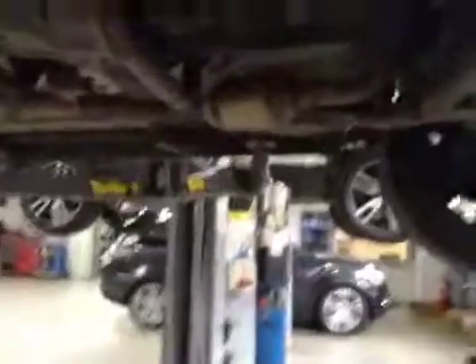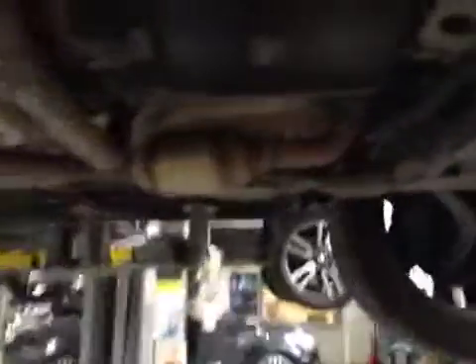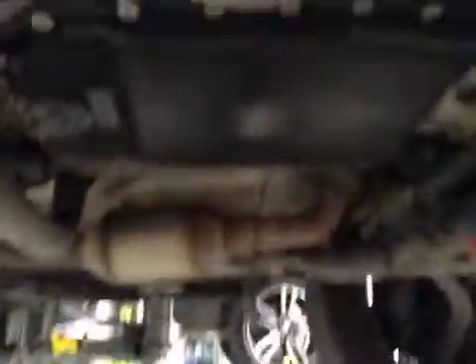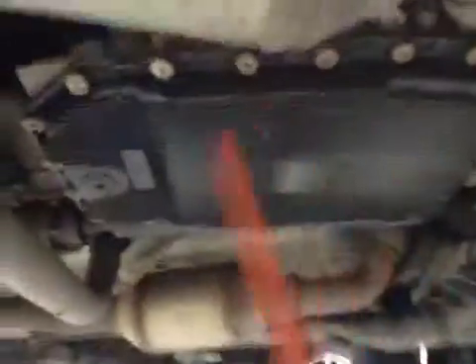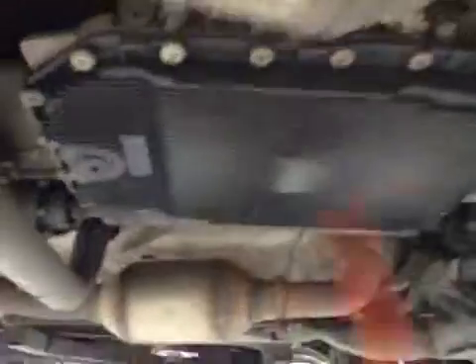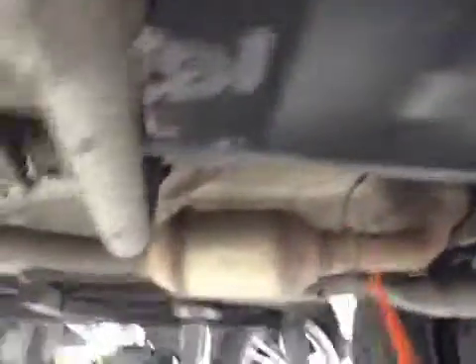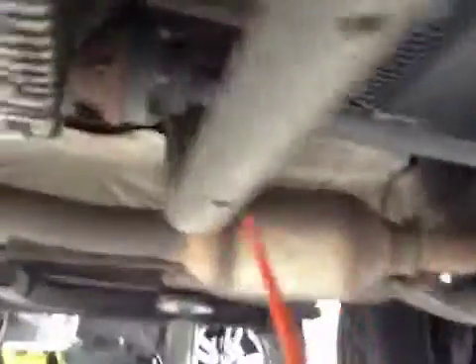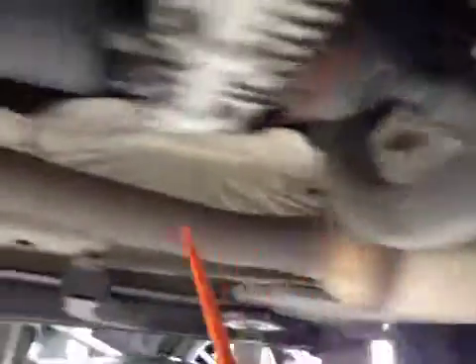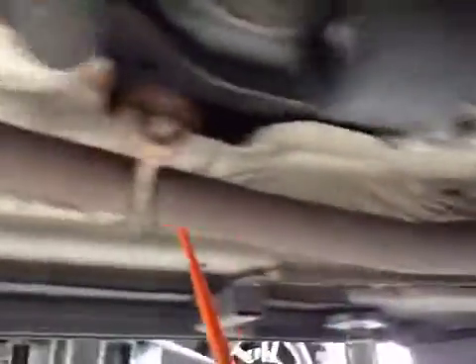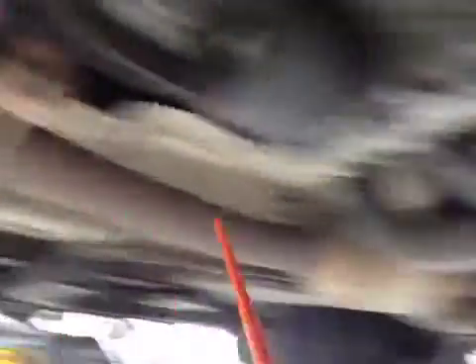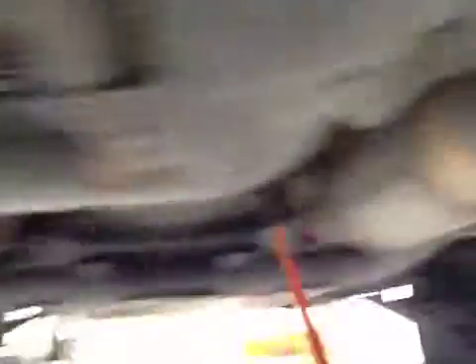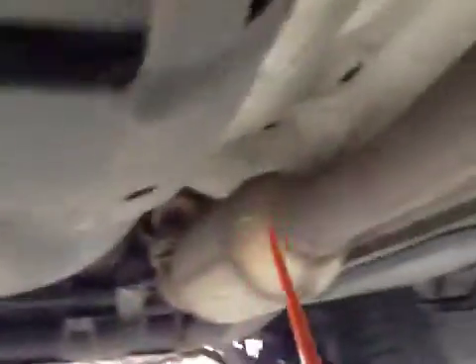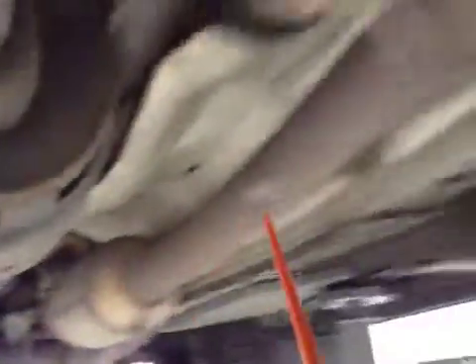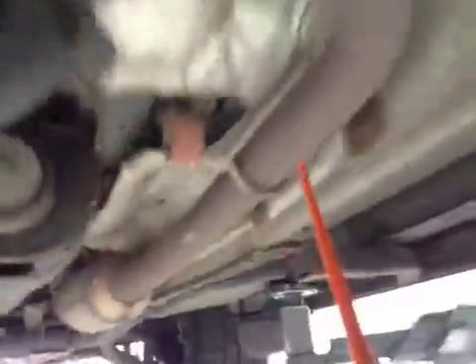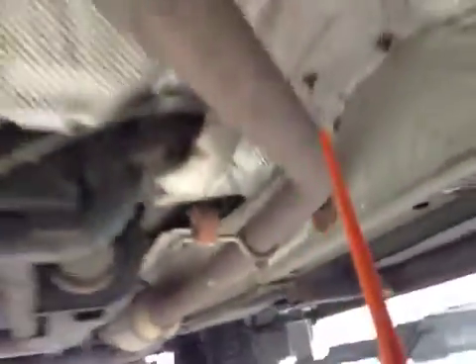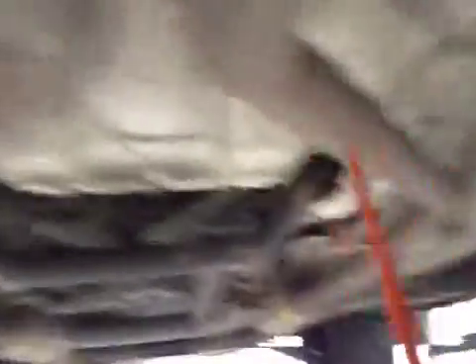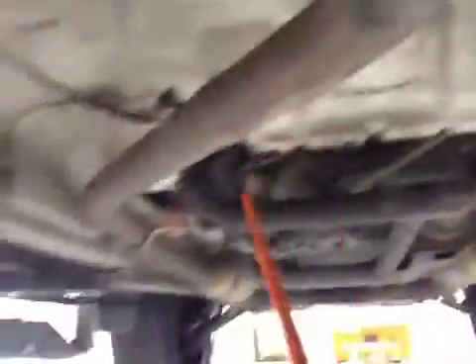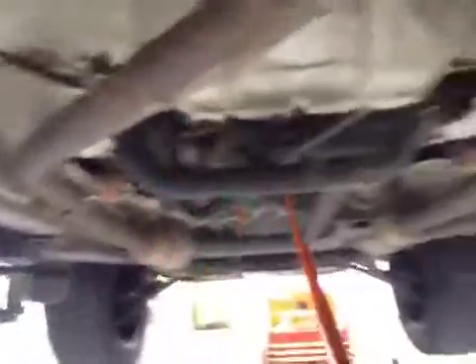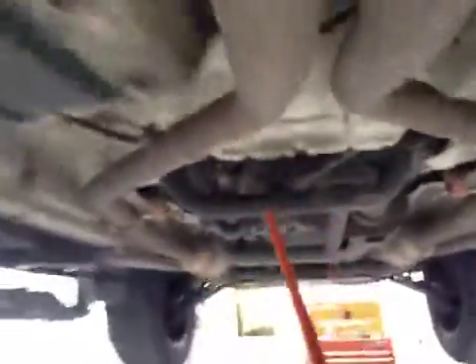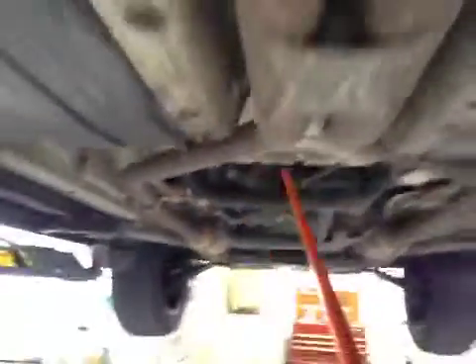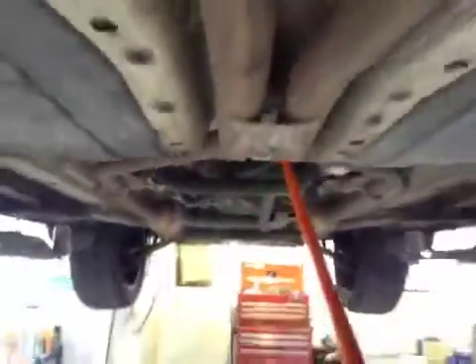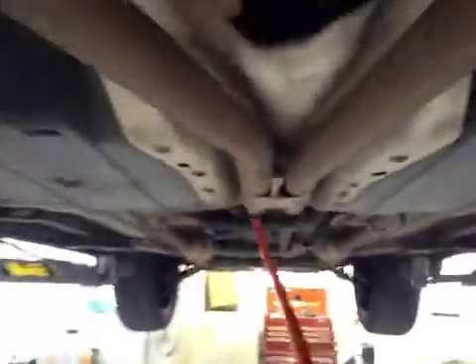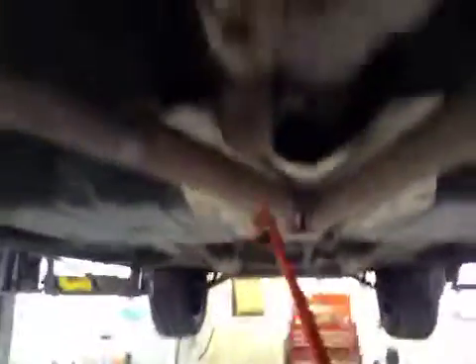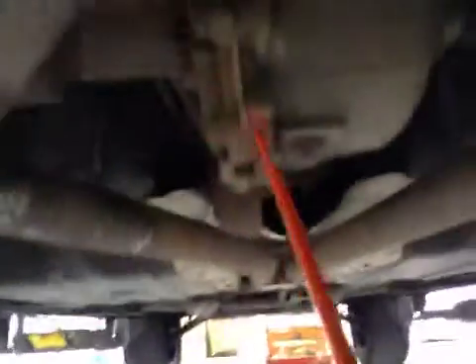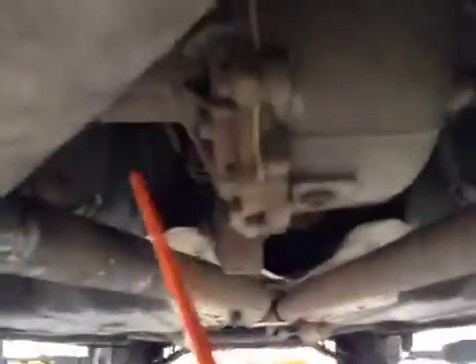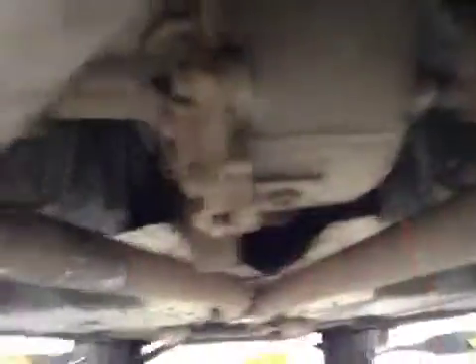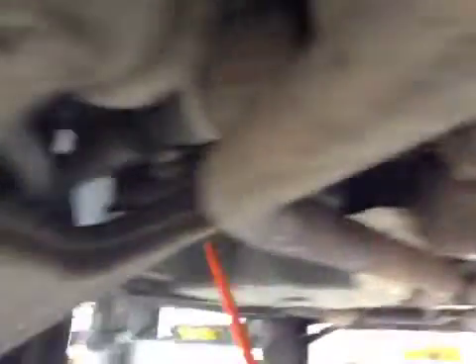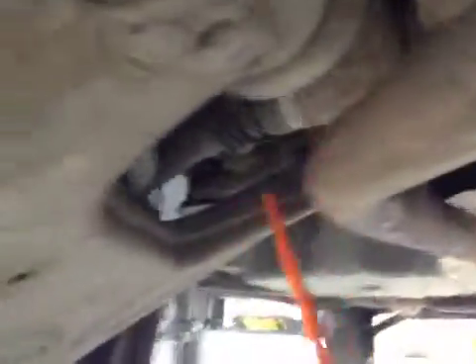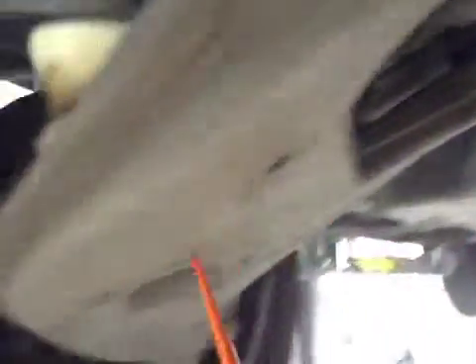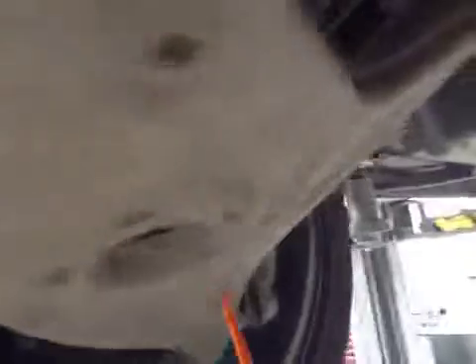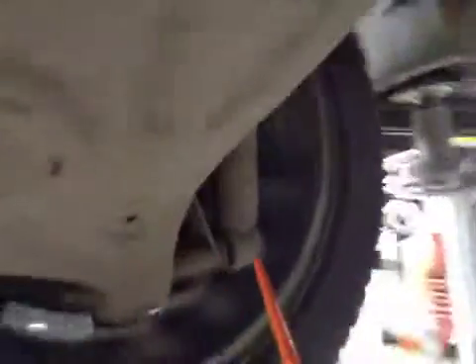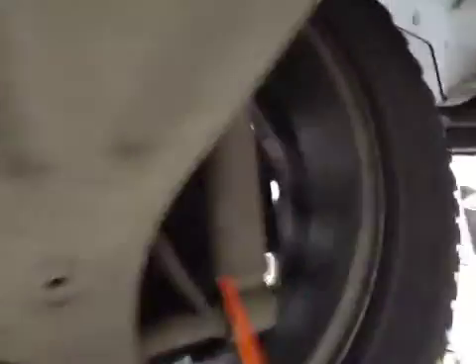All your transmission is looking okay, and all the exhaust system too. Going back towards the rear of the vehicle, all your rear diff and rear driveshaft components at the rear are okay.